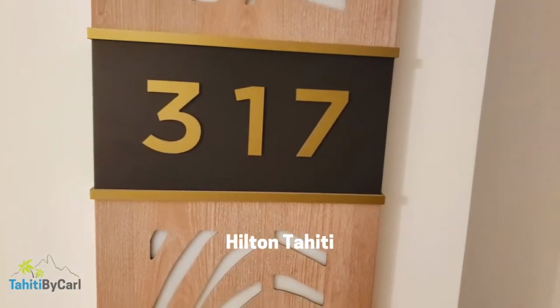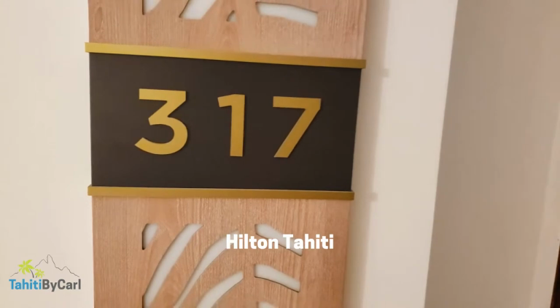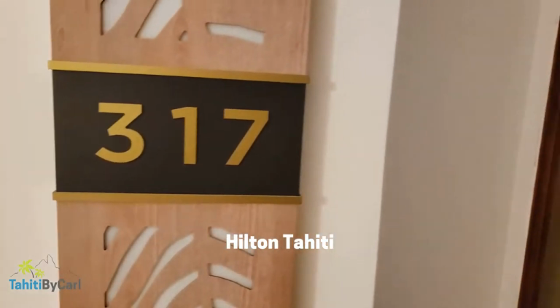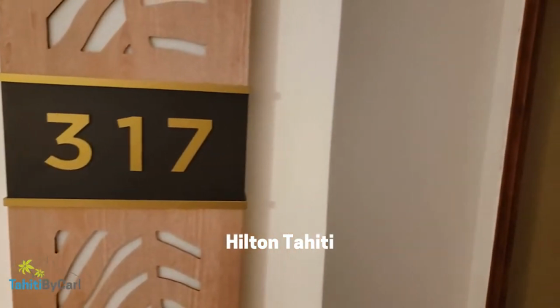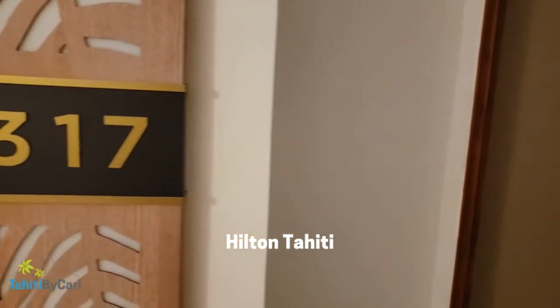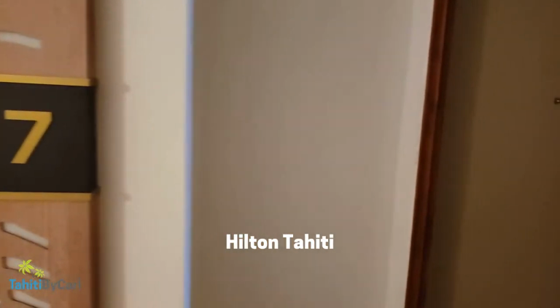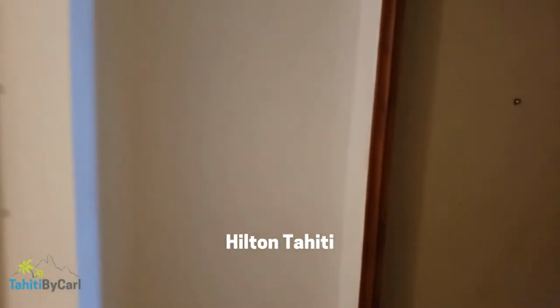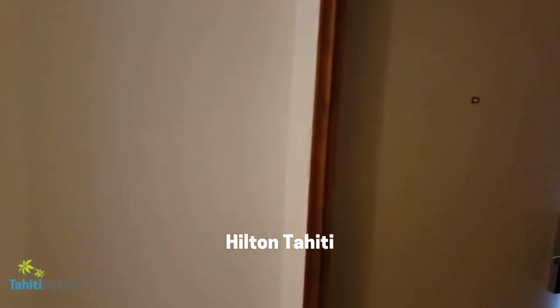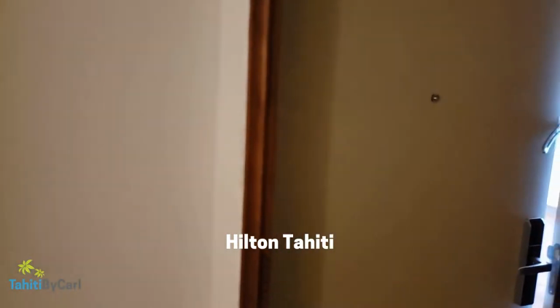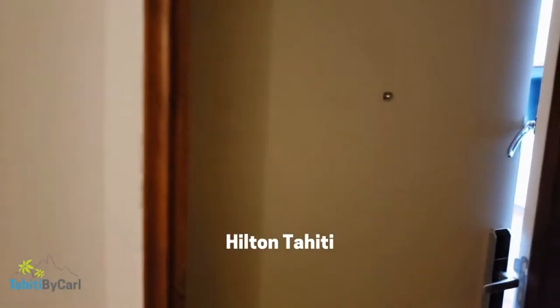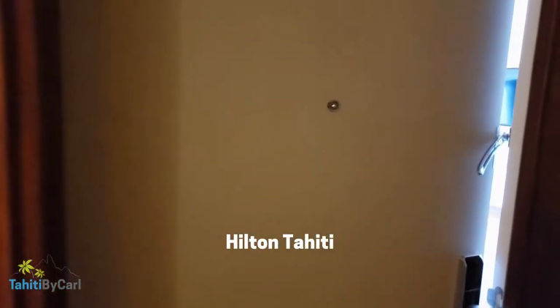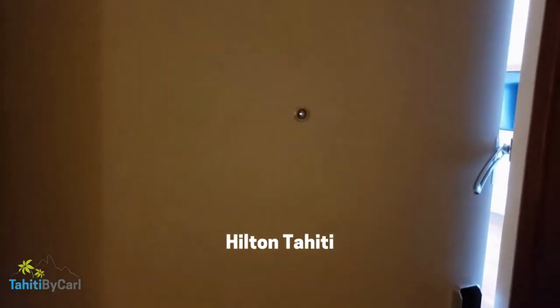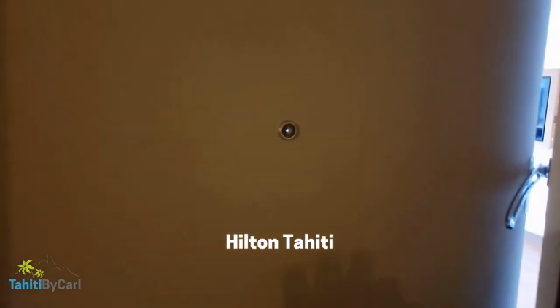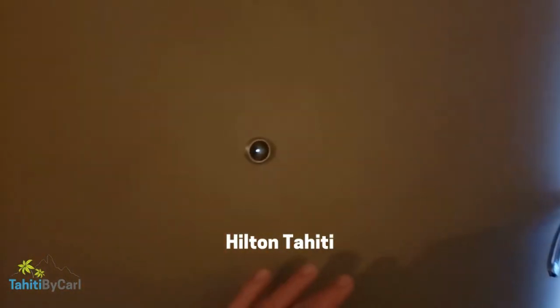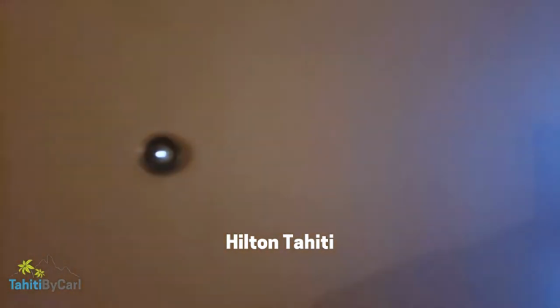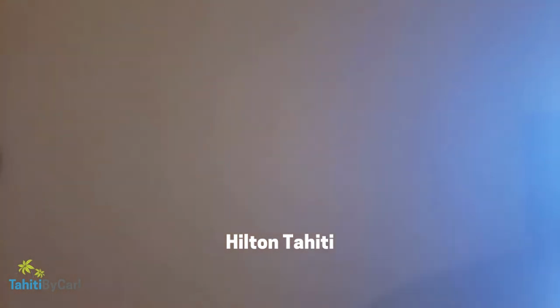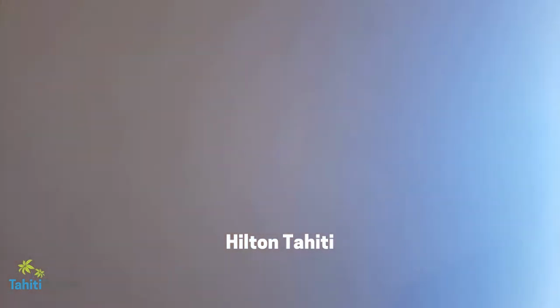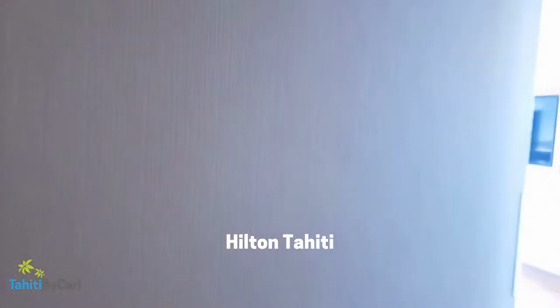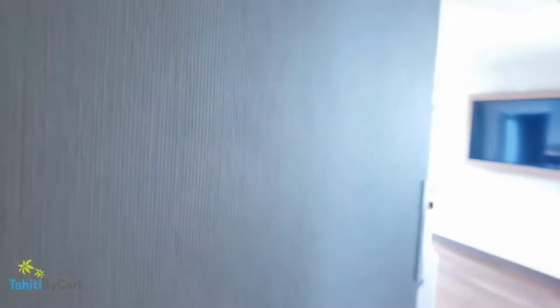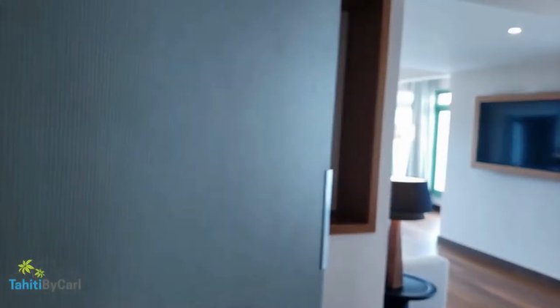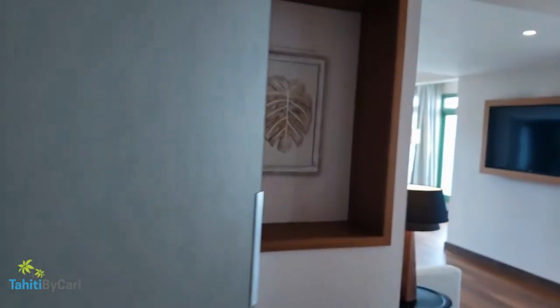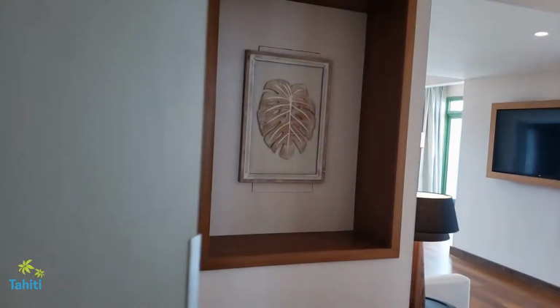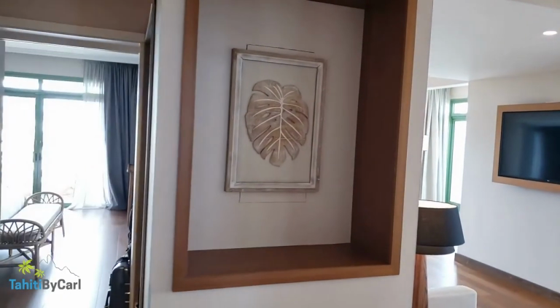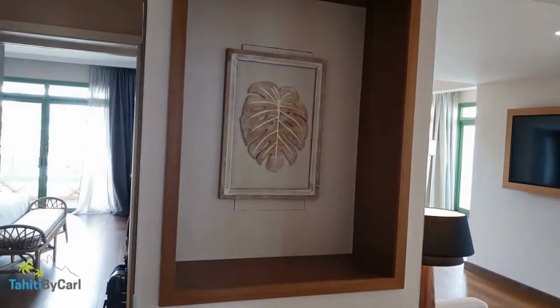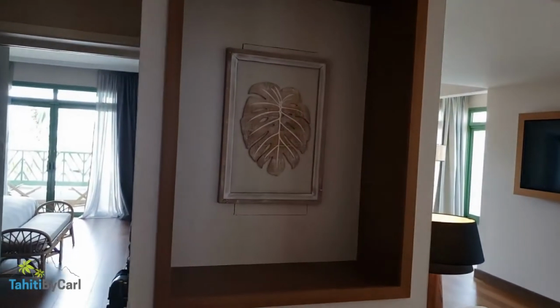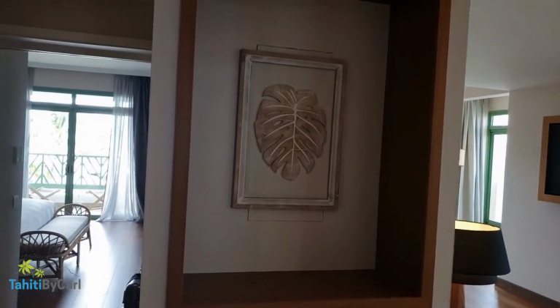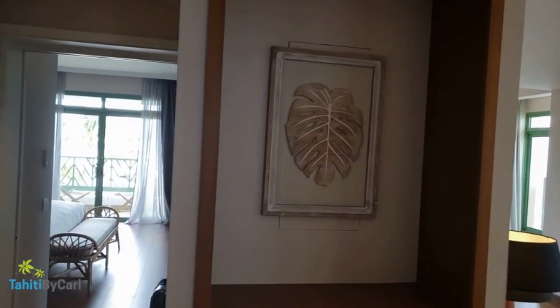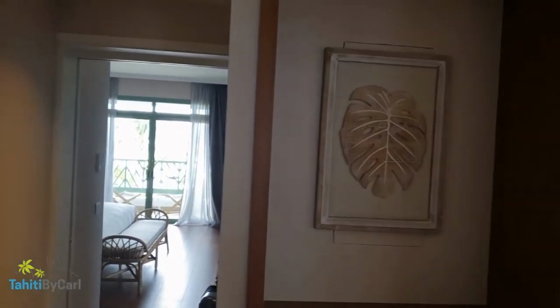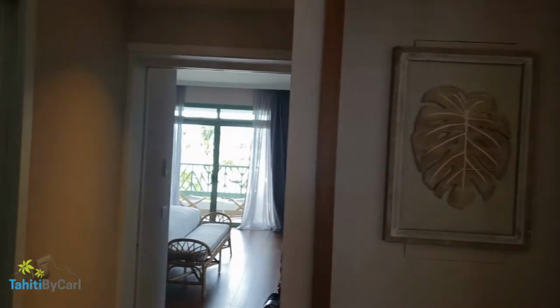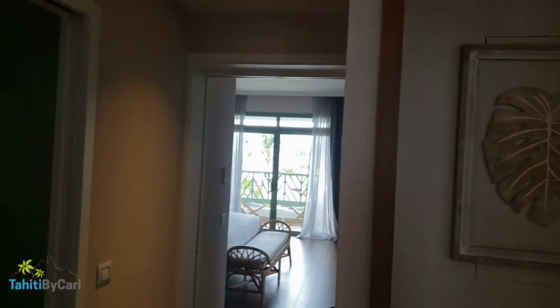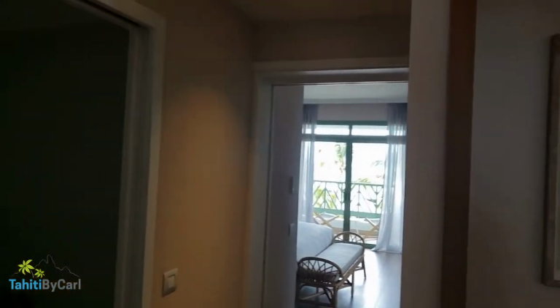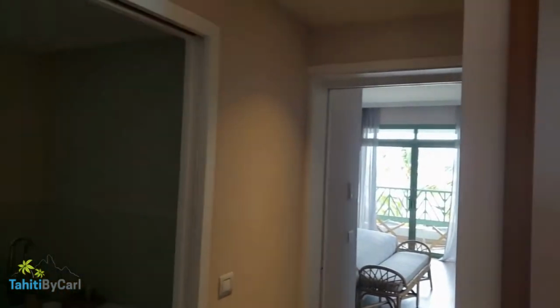Welcome to the Hilton Tahiti. I'm going to take you on a walkthrough of my room here. This brand new hotel is just in the soft opening, and this is one of the lovely one-bedroom ocean view suites.